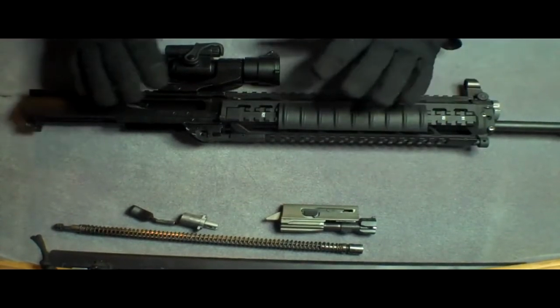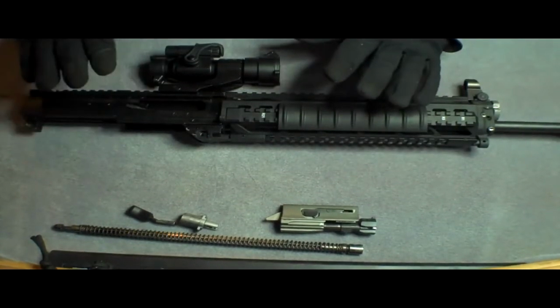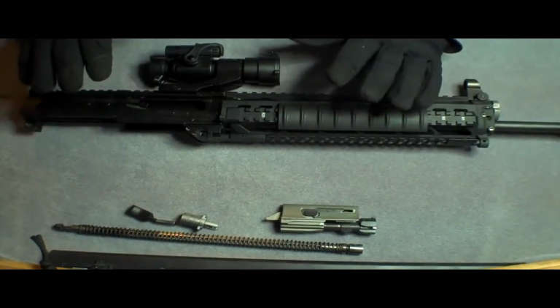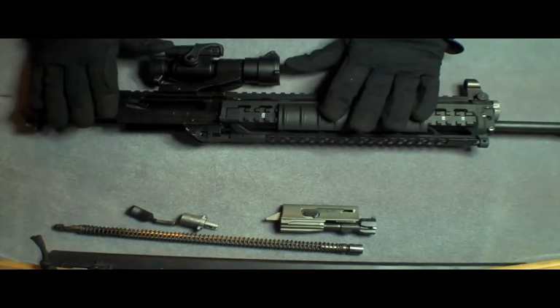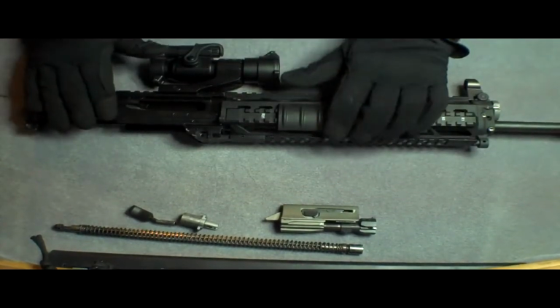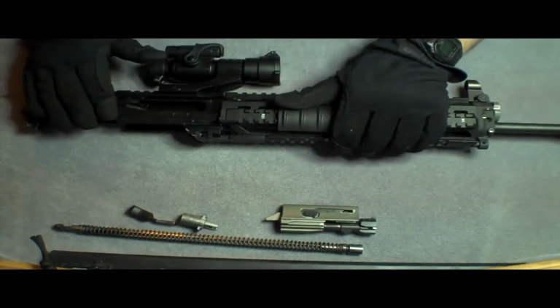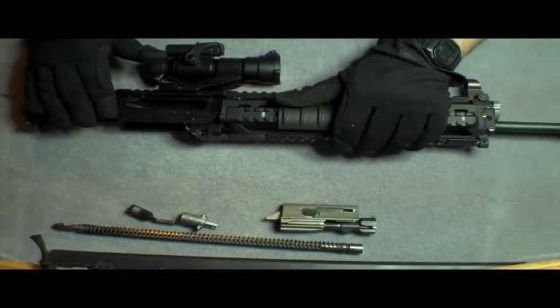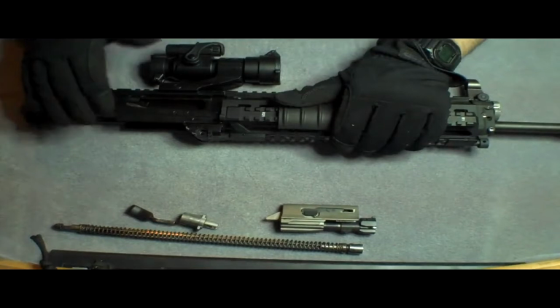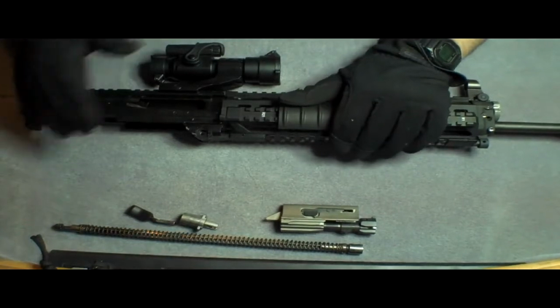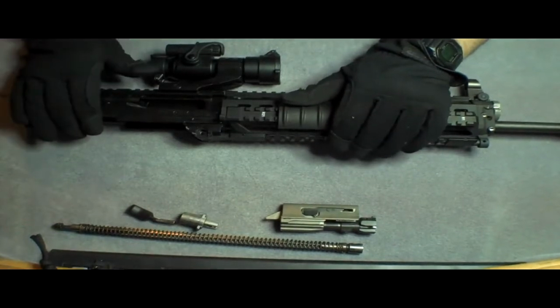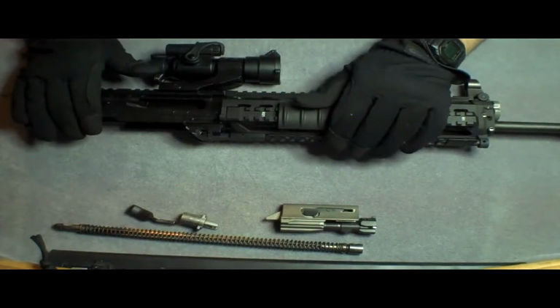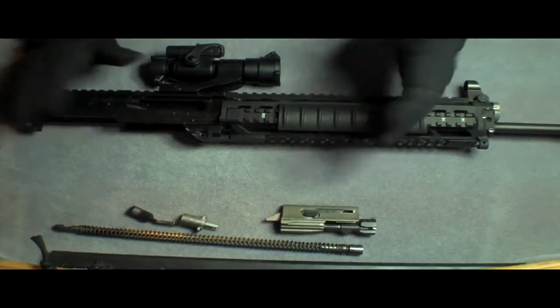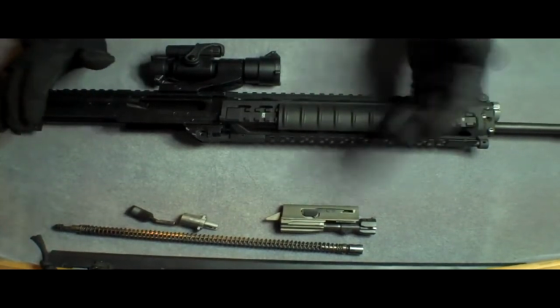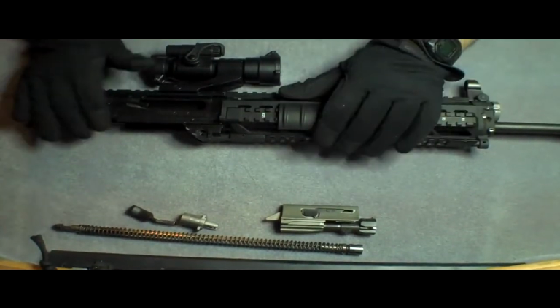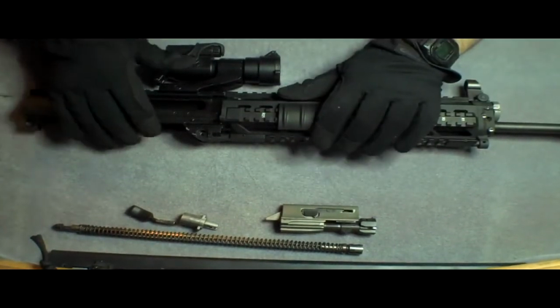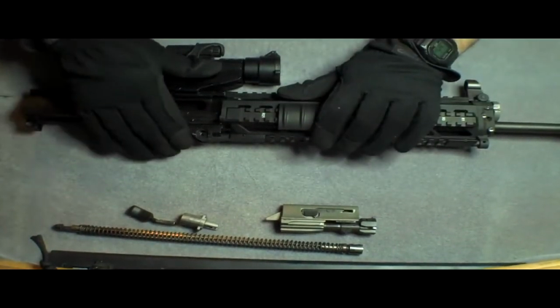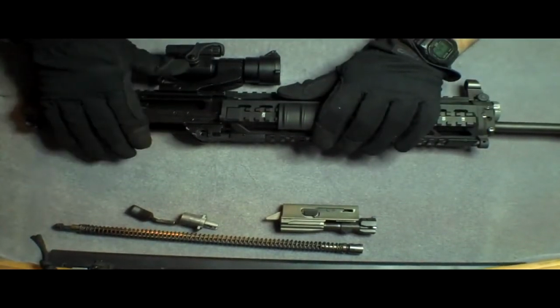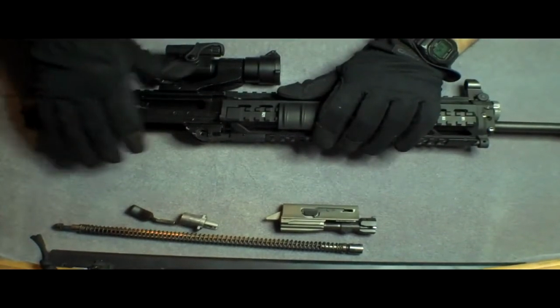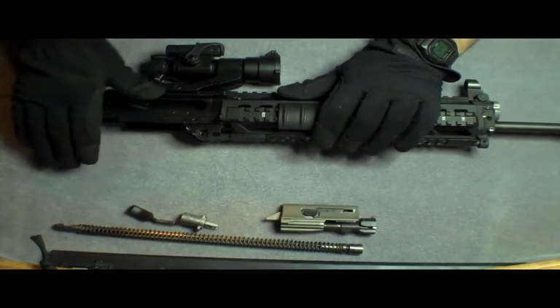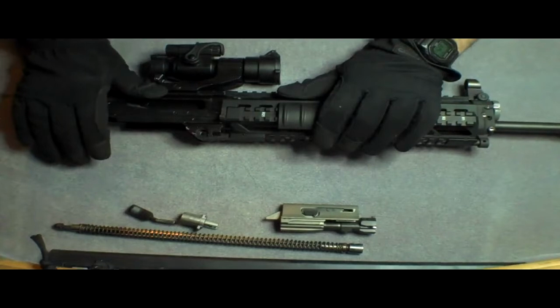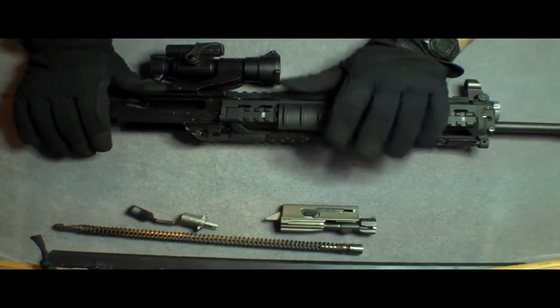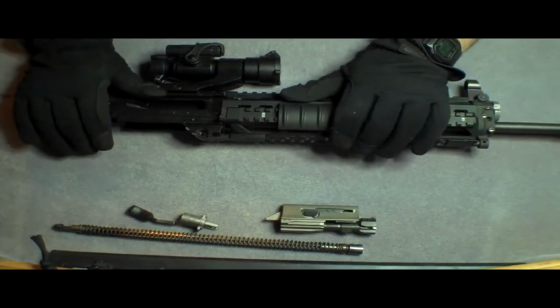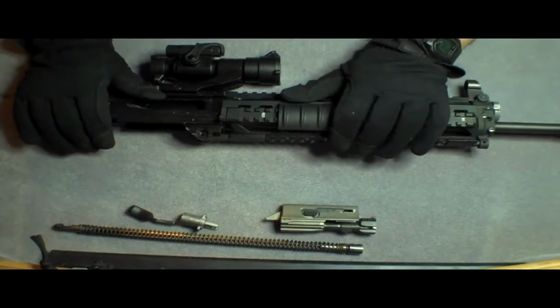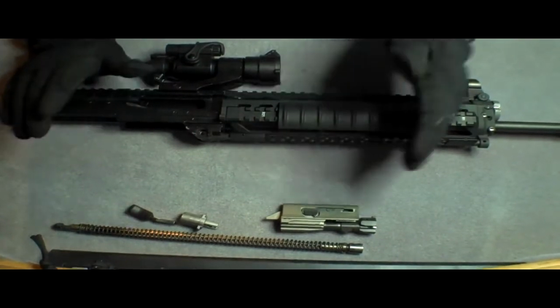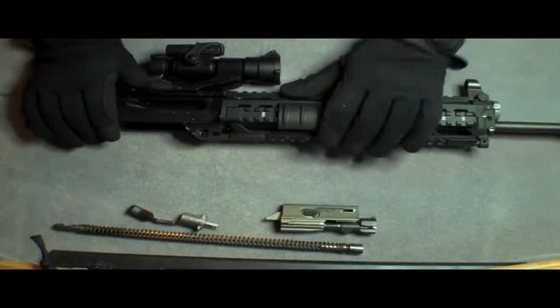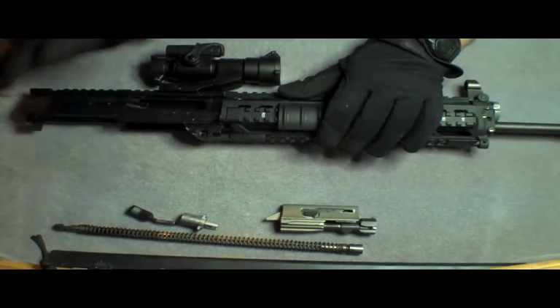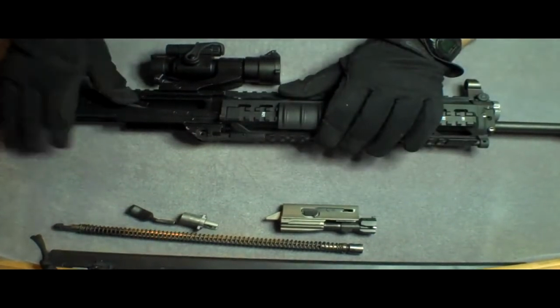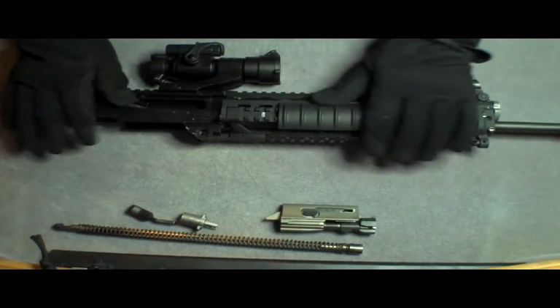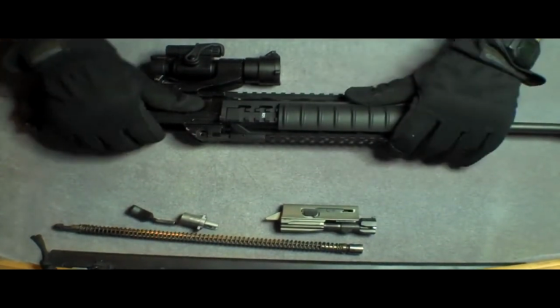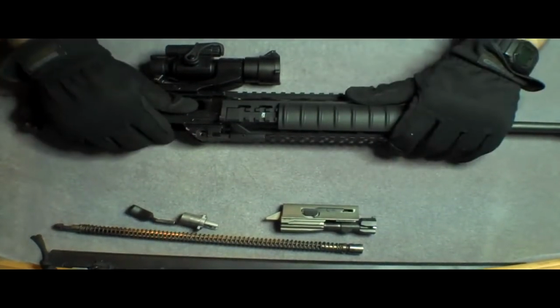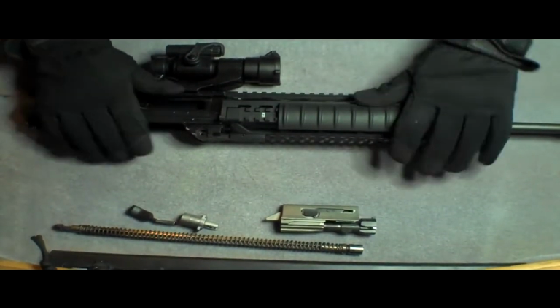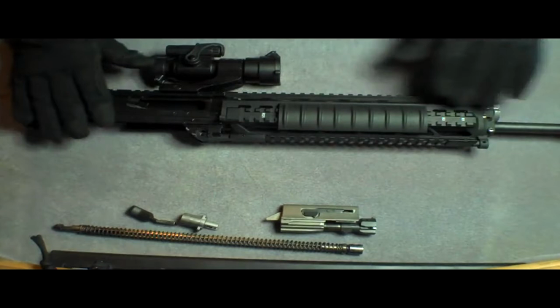I've field stripped the gun and broken it down into two pieces. It's not completely necessary to field strip it — just break it into two pieces, the upper and the lower. I field stripped it just to get it all out of the way so there's no confusion.